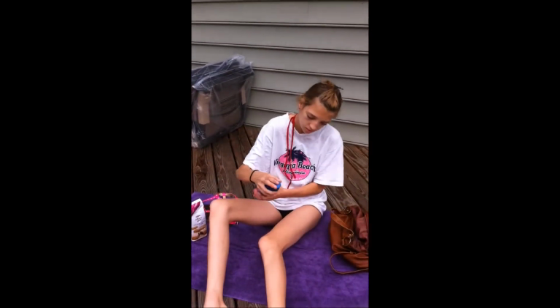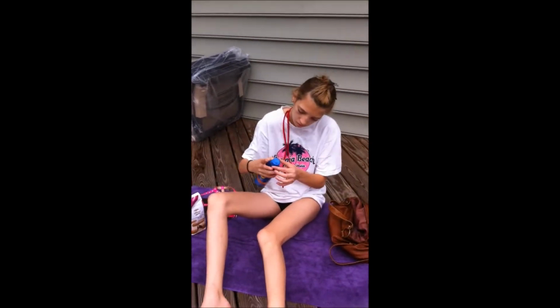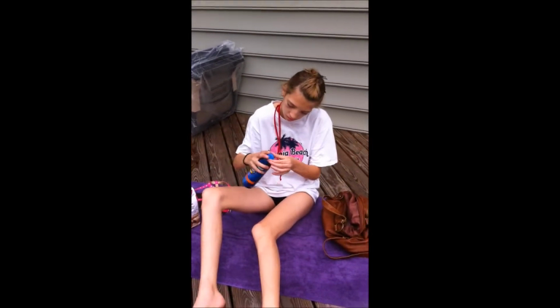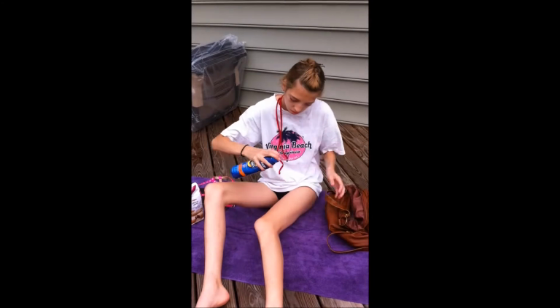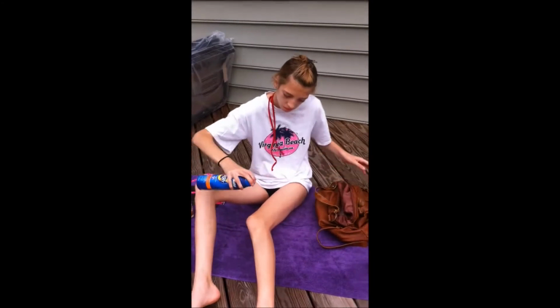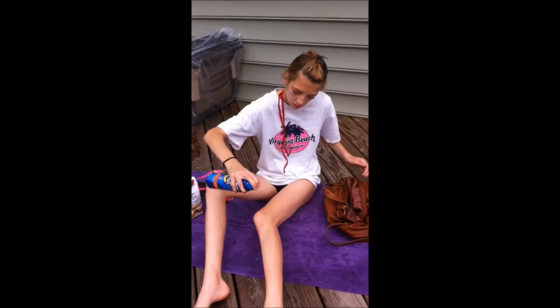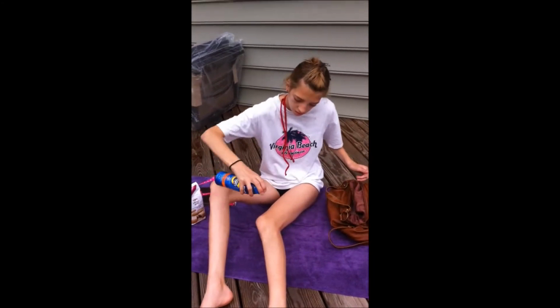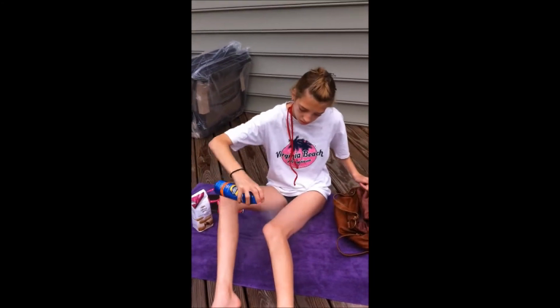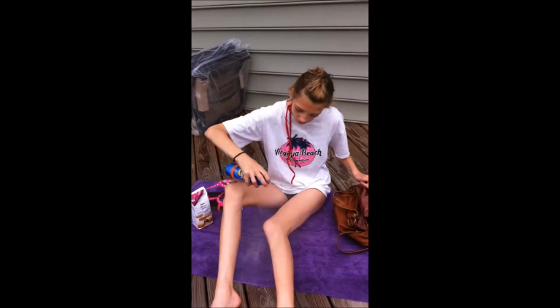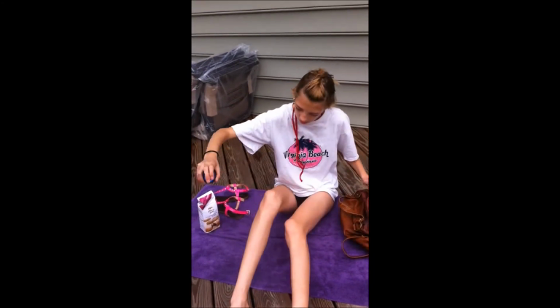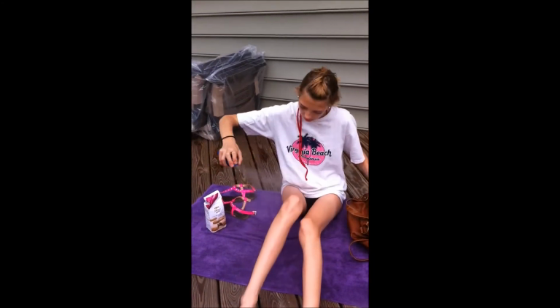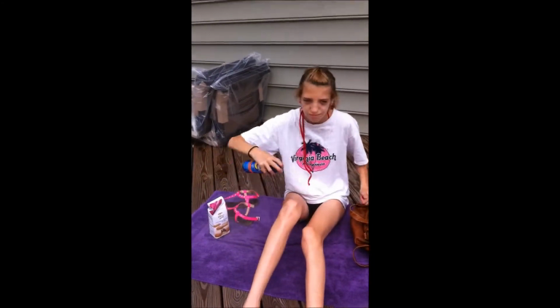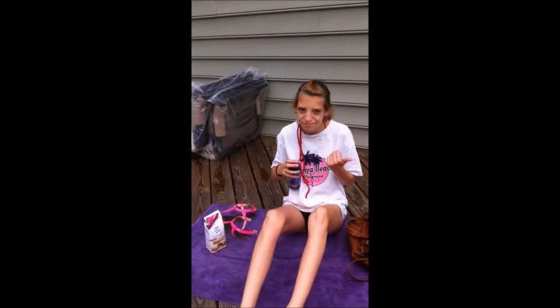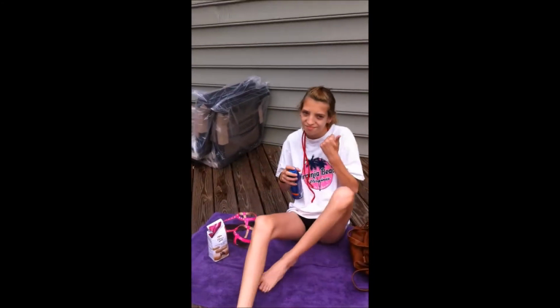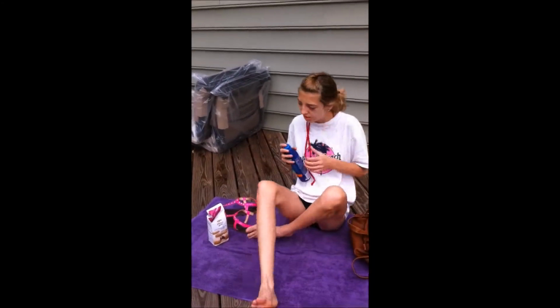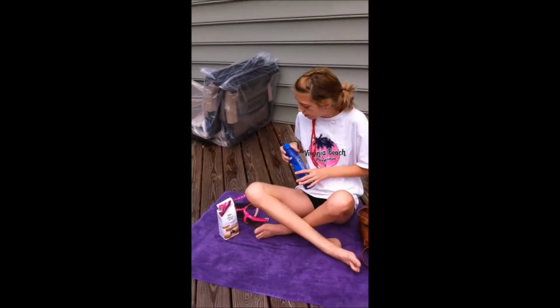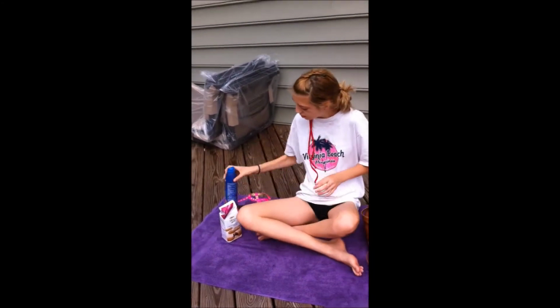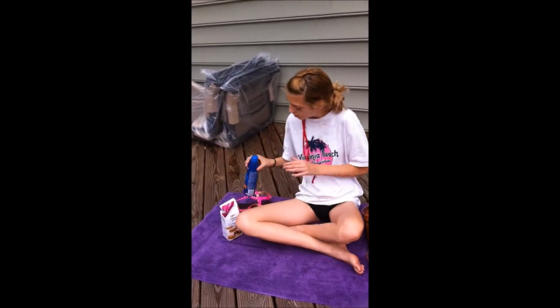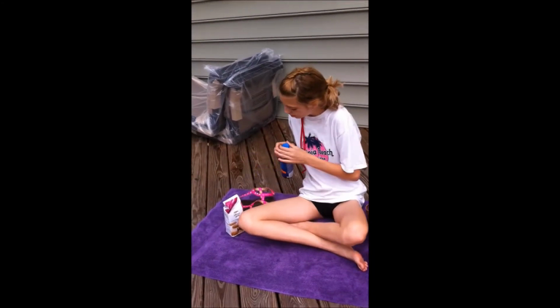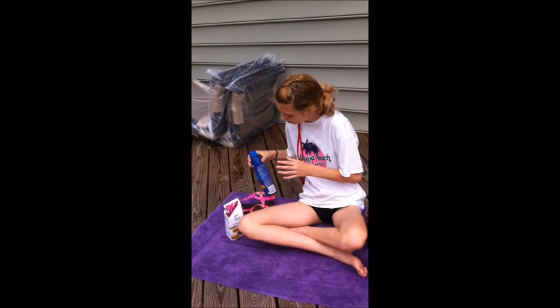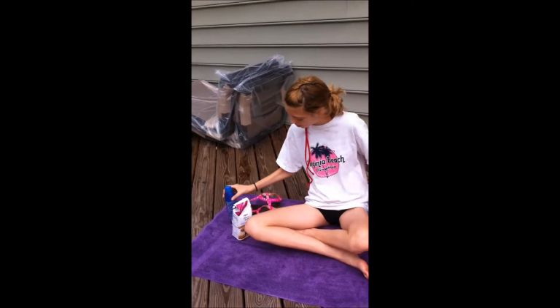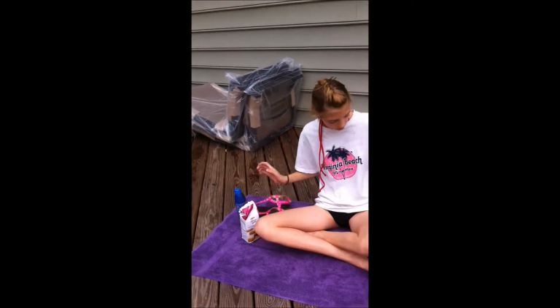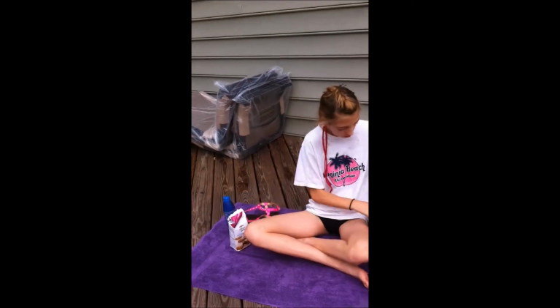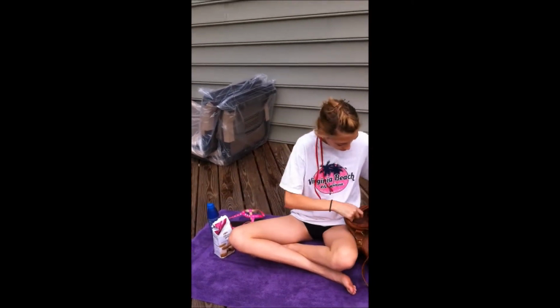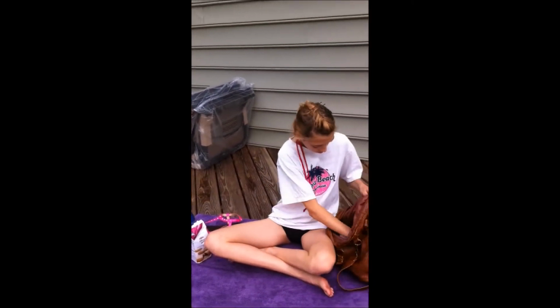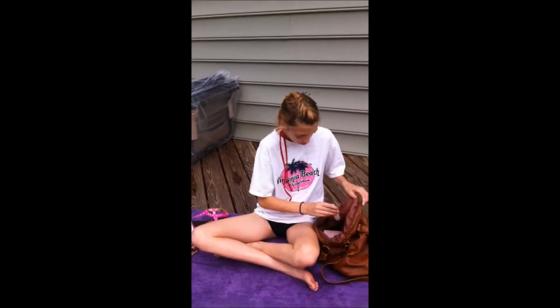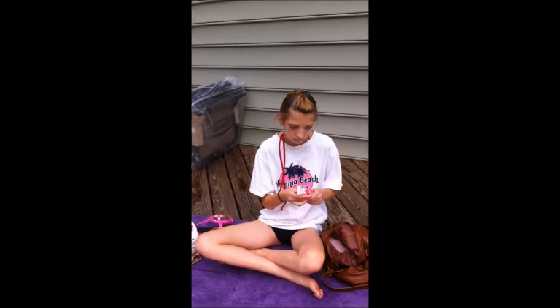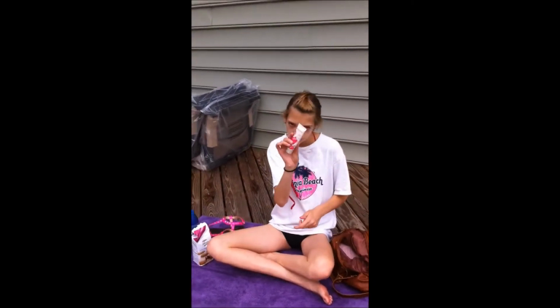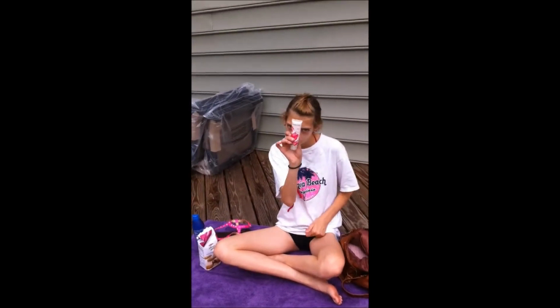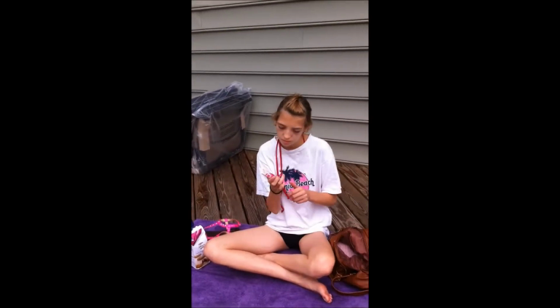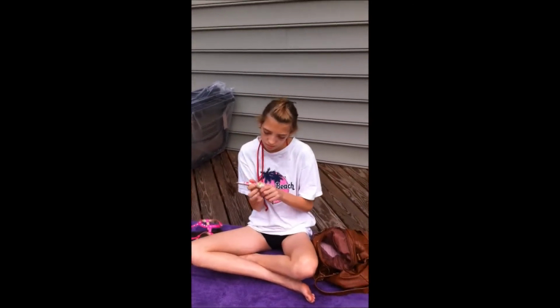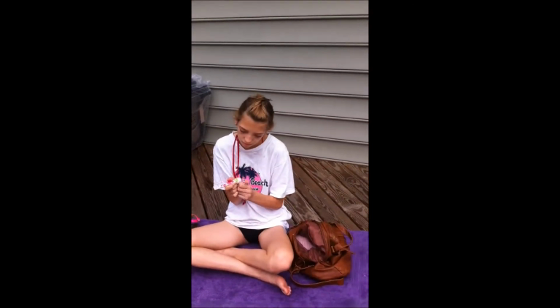So I just started, and then I need a sunblock — this is SPF 15, and I'm just spraying it. I couldn't get it out. I just spray it on my legs, because for the video.